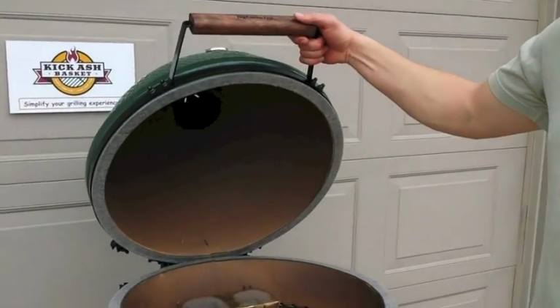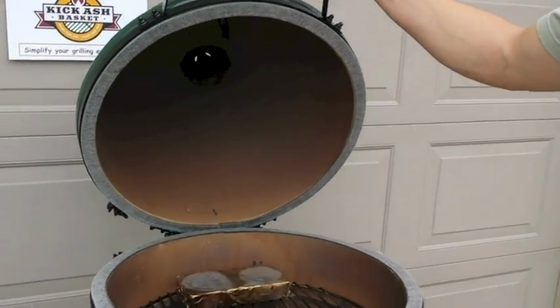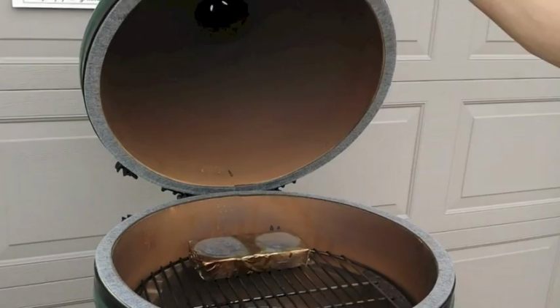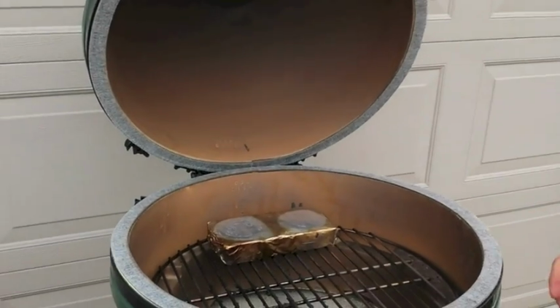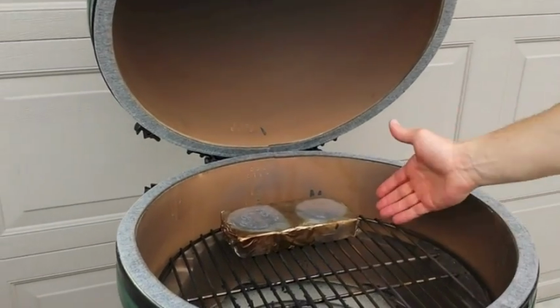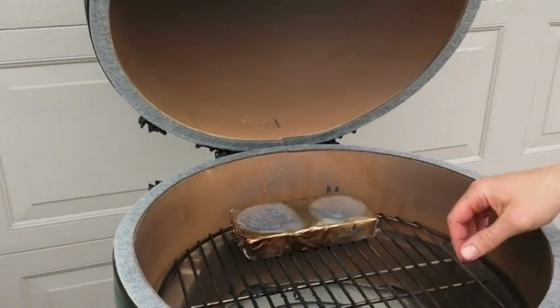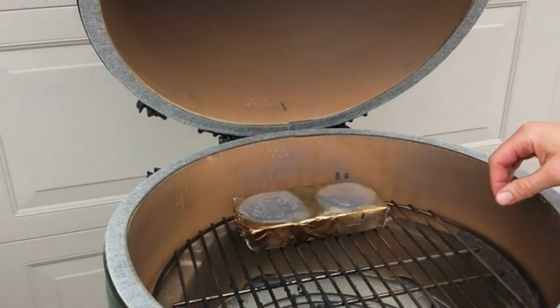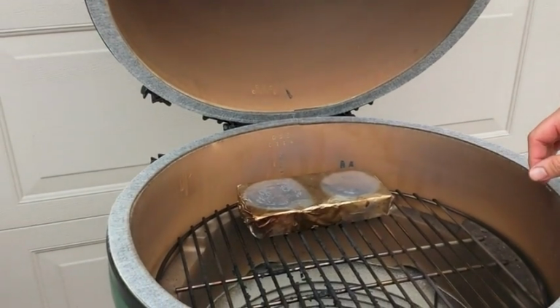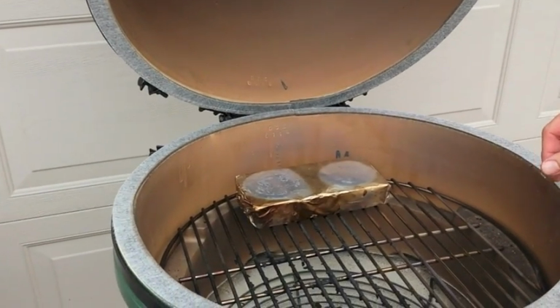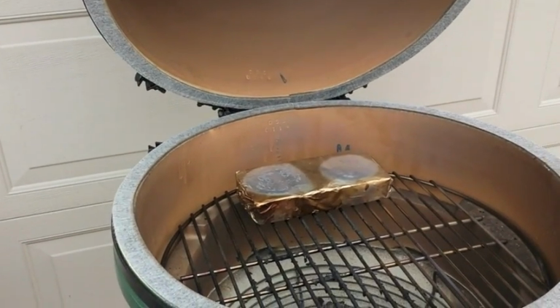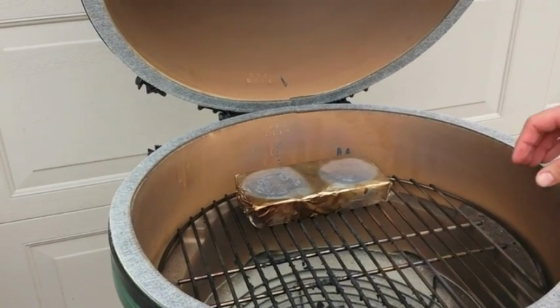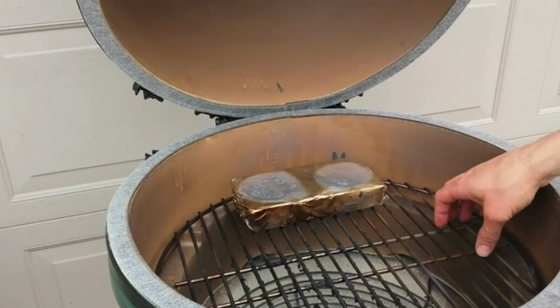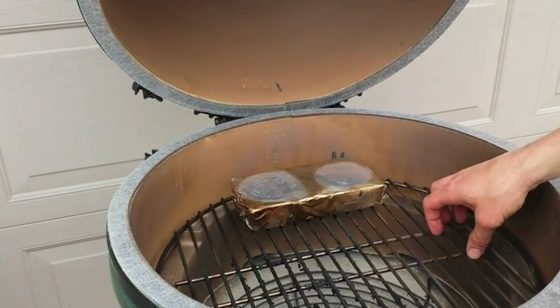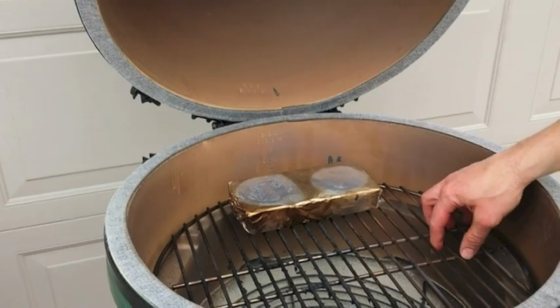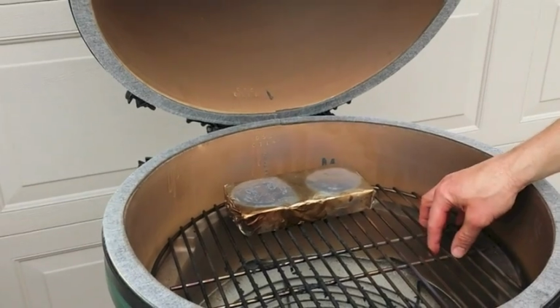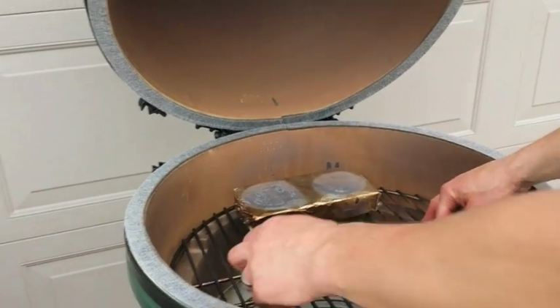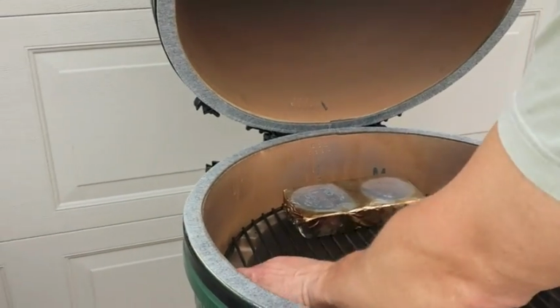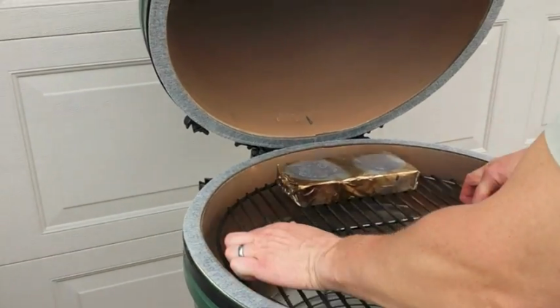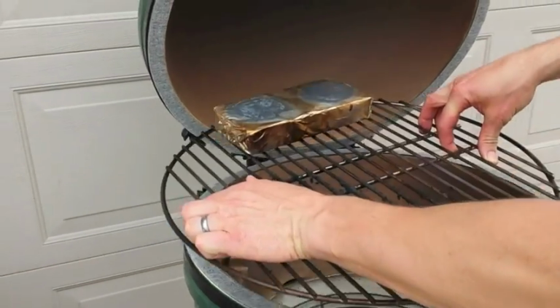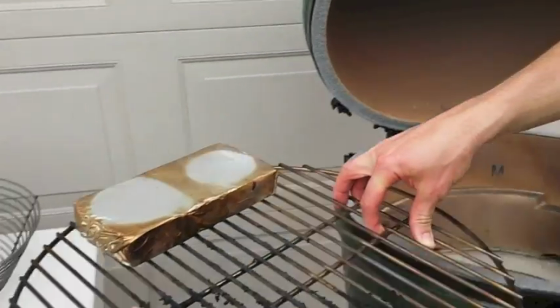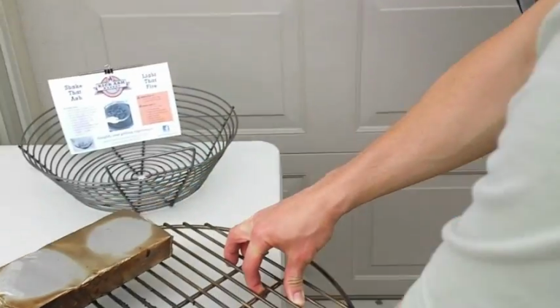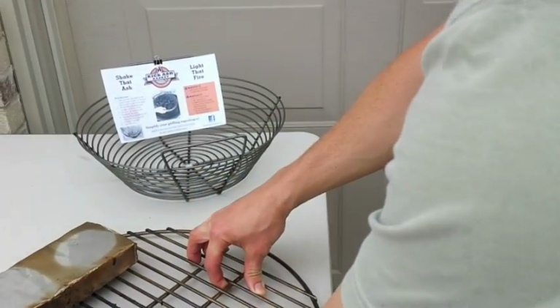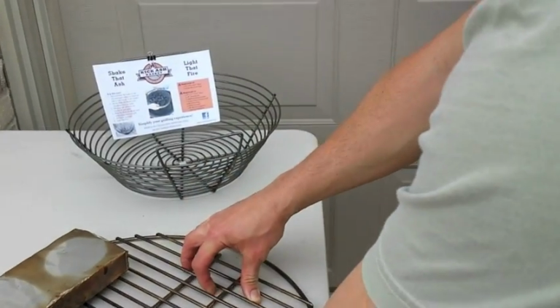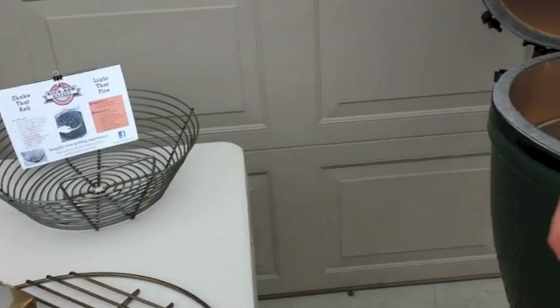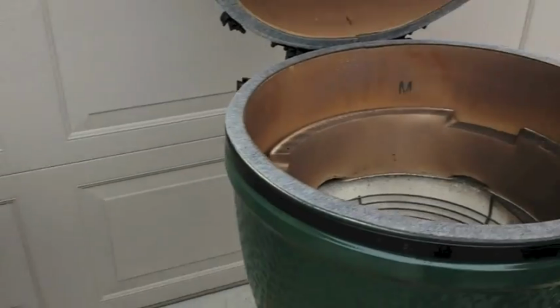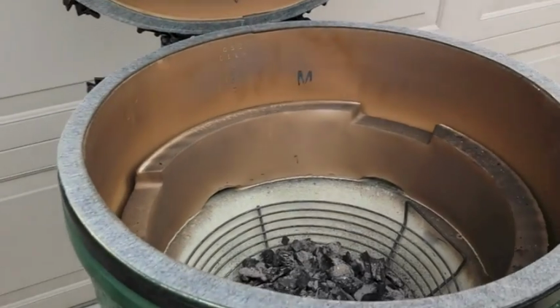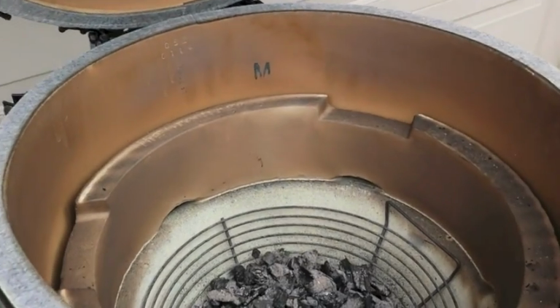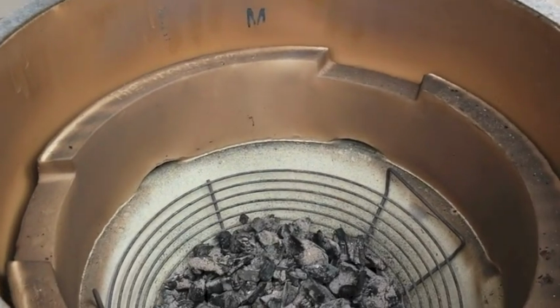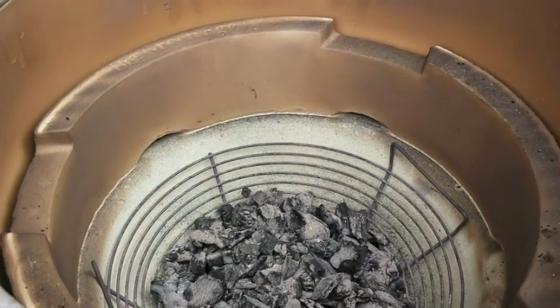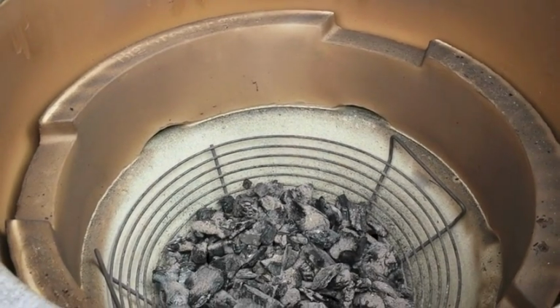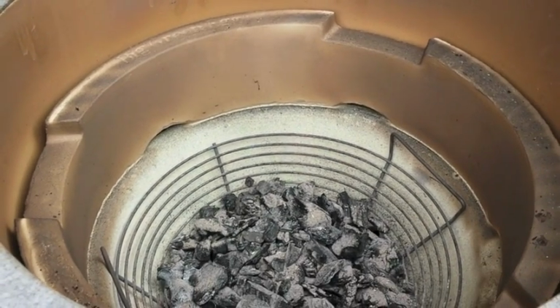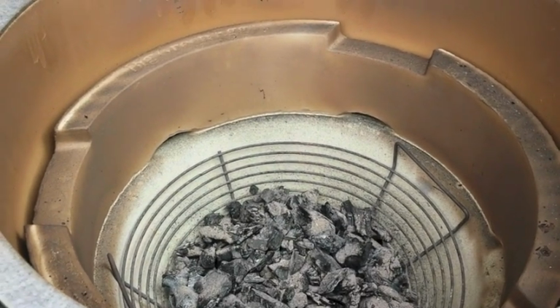So I'm gonna take my grate out of here. Here's my foil wrap brick I was using for some indirect cooking of some onions — they were awesome. All we have to do is take and lift the Kick Ash Basket completely out of here.